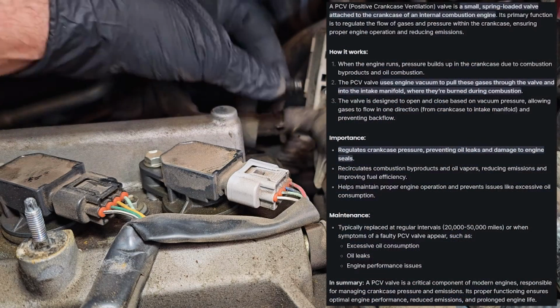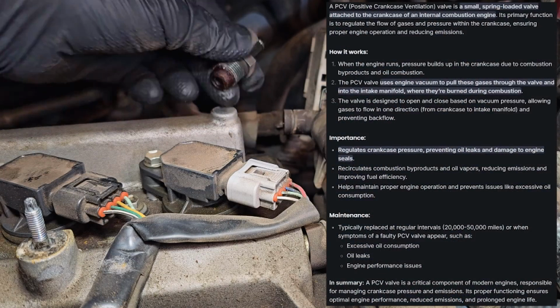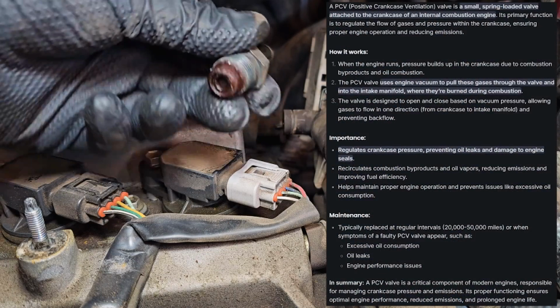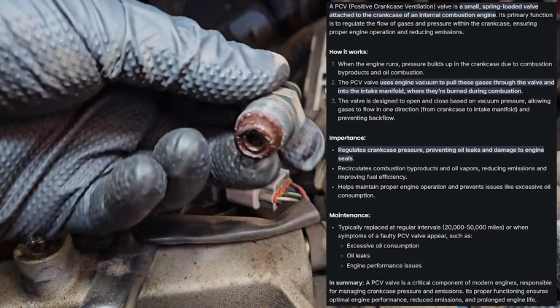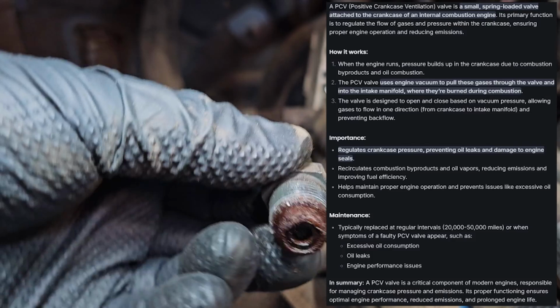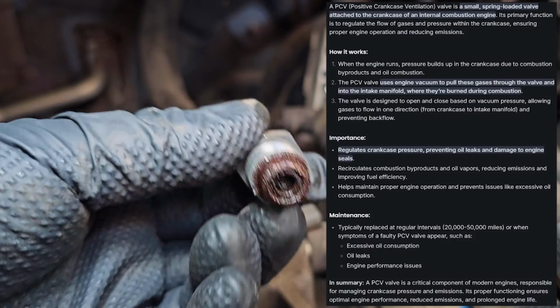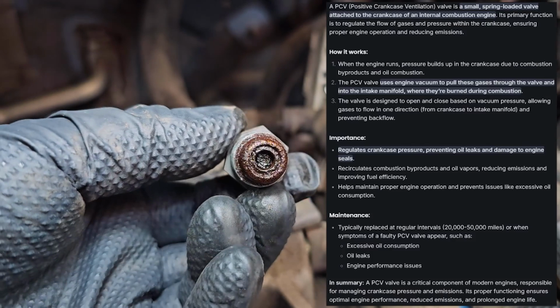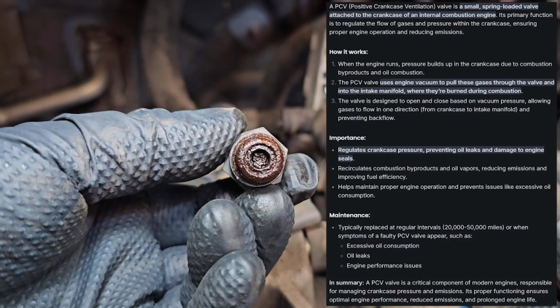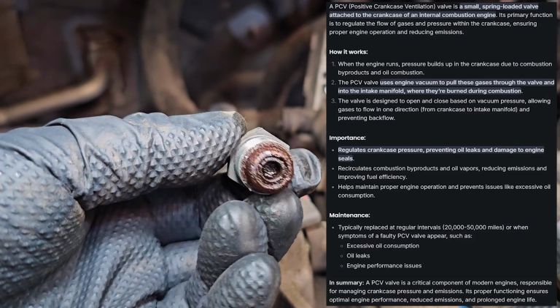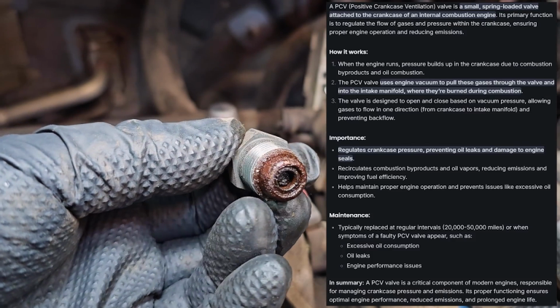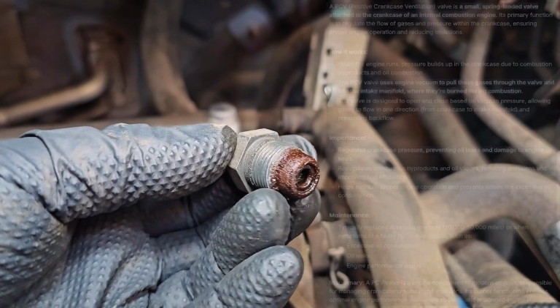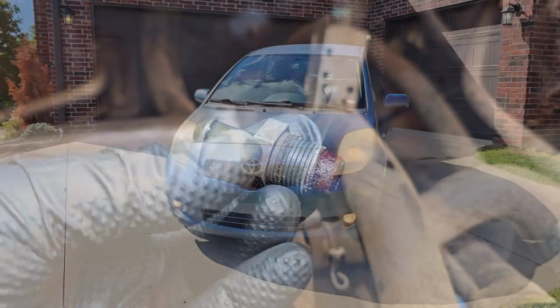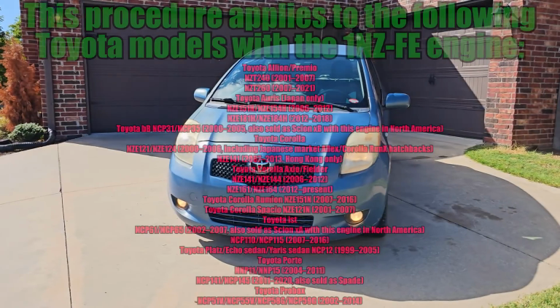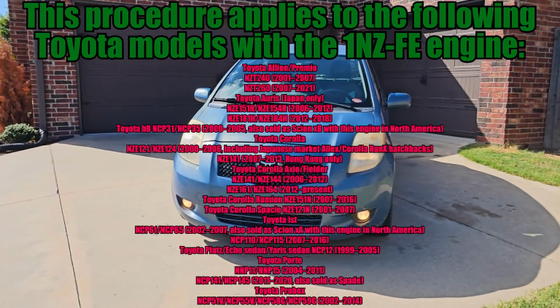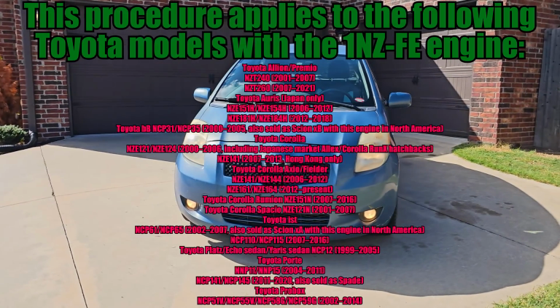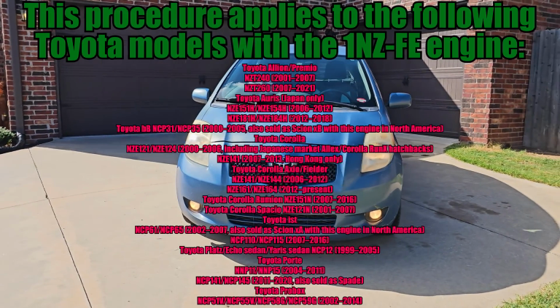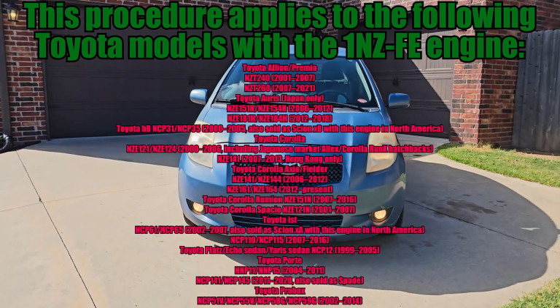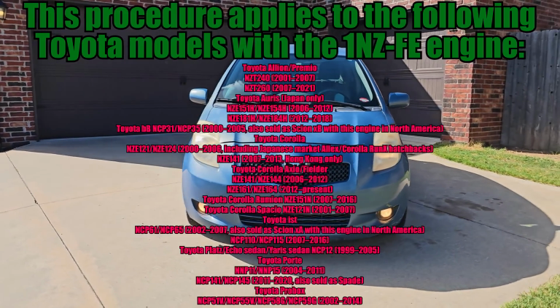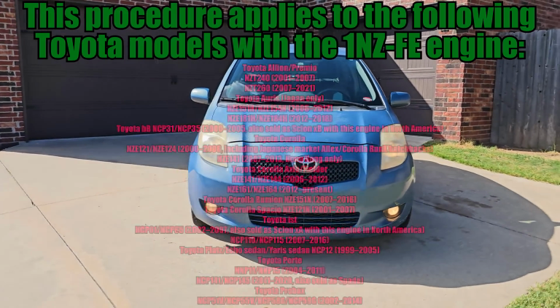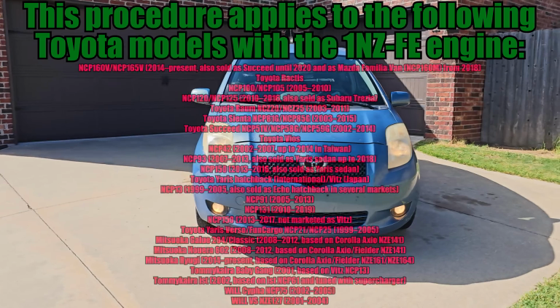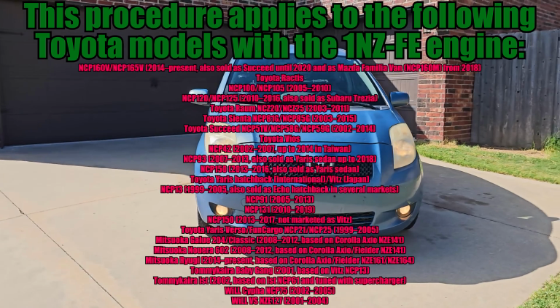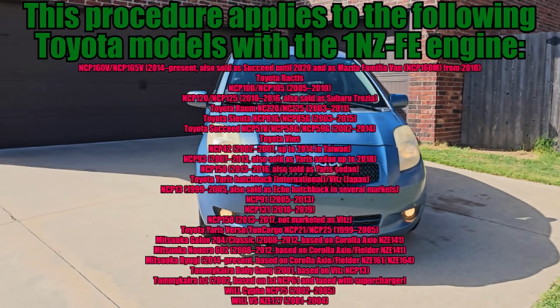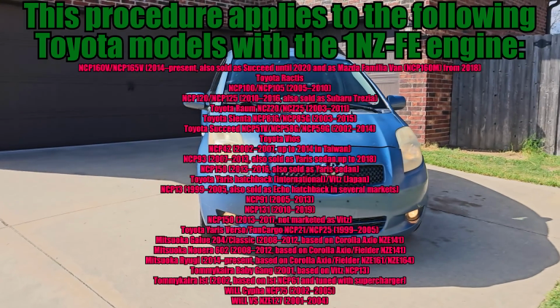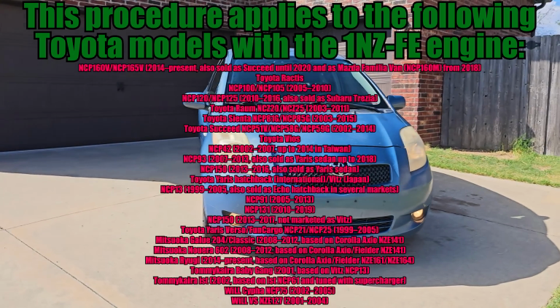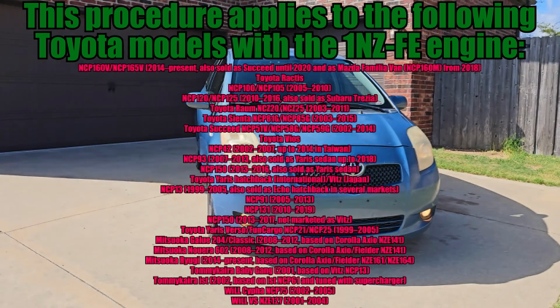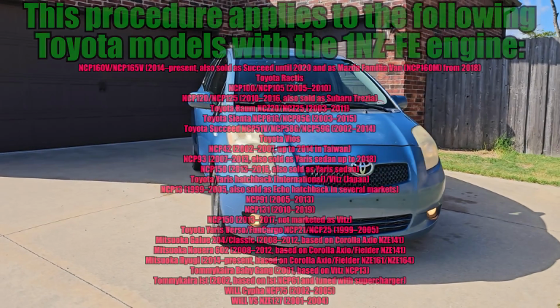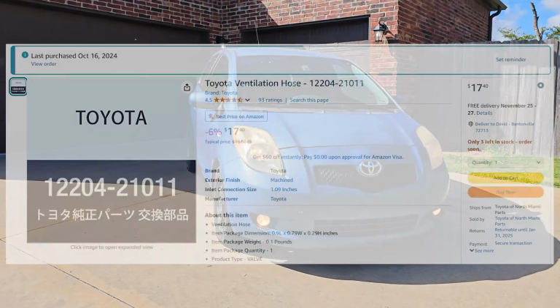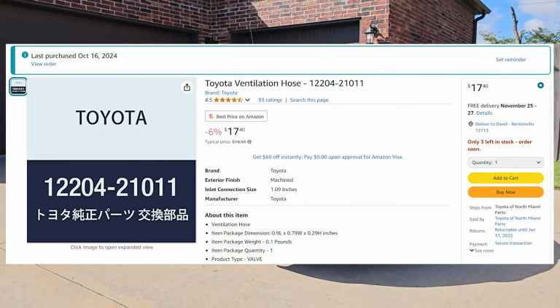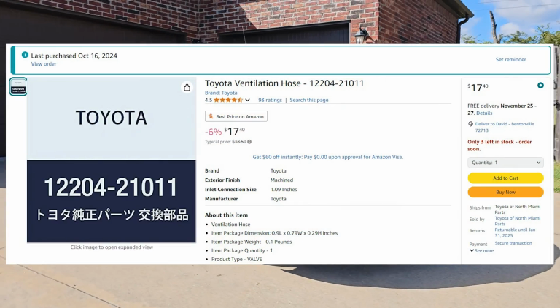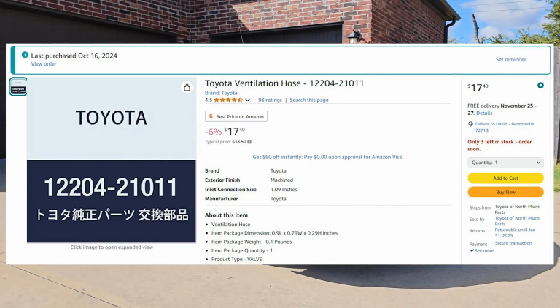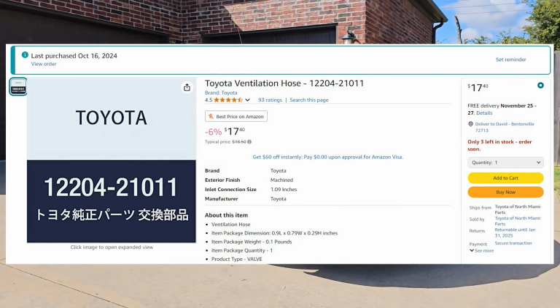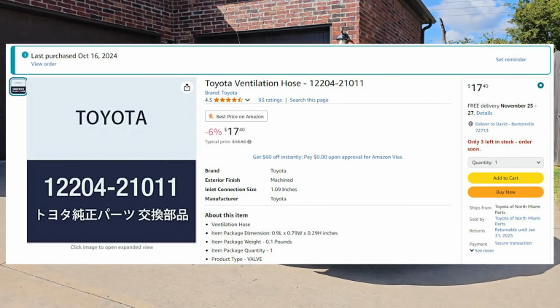A clogged PCV valve may lead to increased oil consumption, oil leaks, decreased fuel efficiency, or even a rough idle and misfiring, but it's a relatively cheap part to replace if you suspect it isn't working correctly.